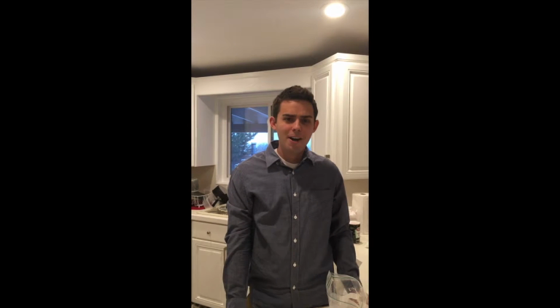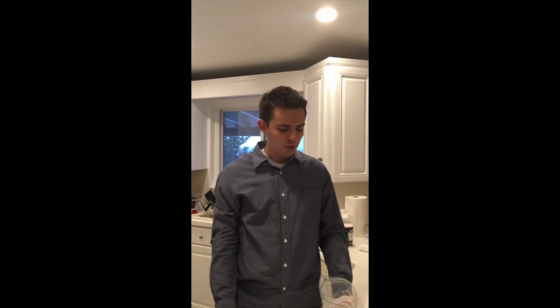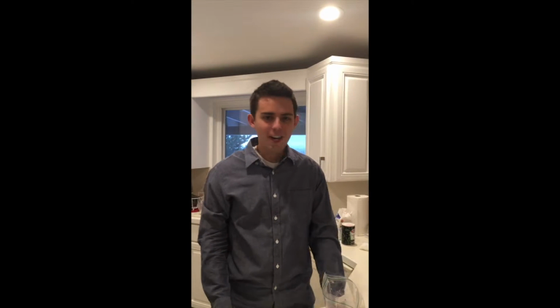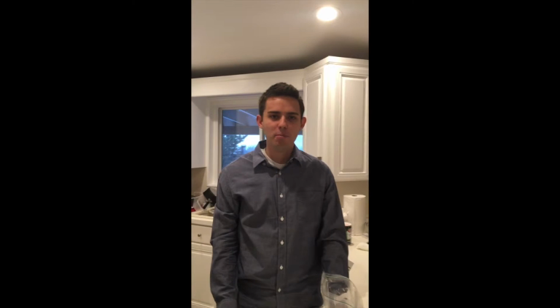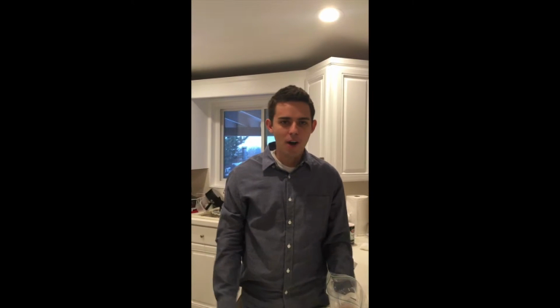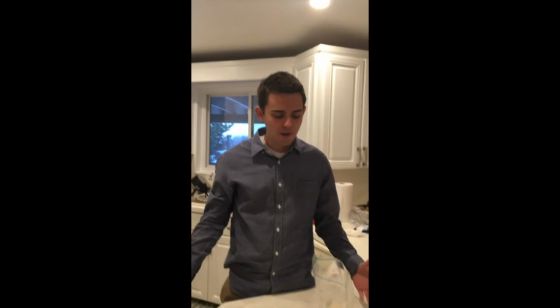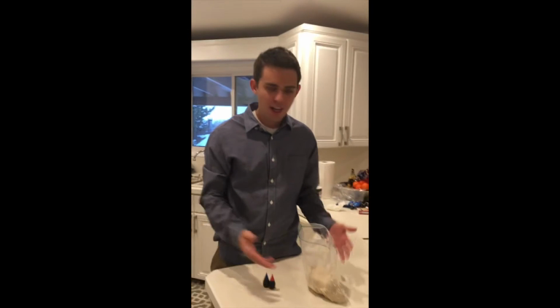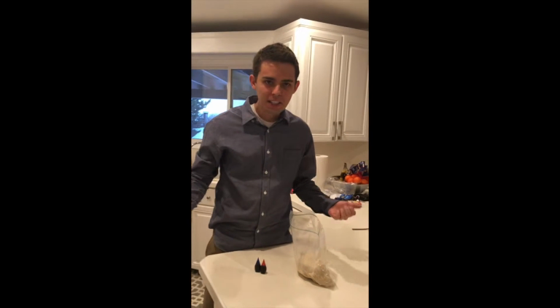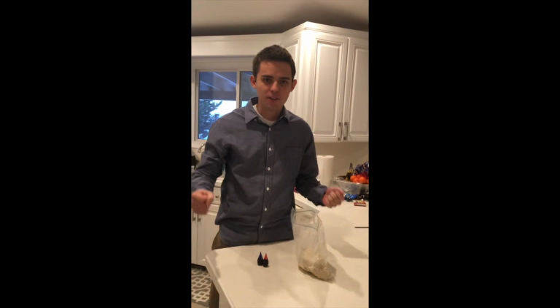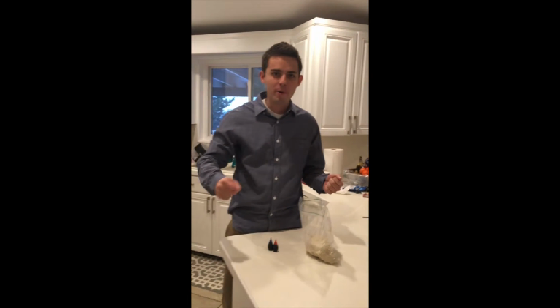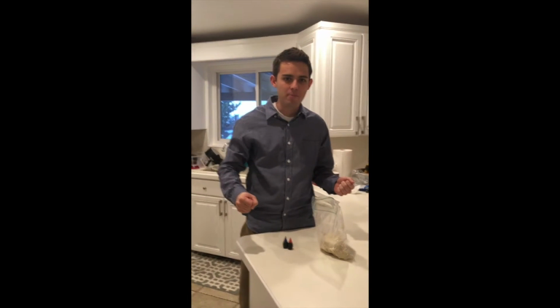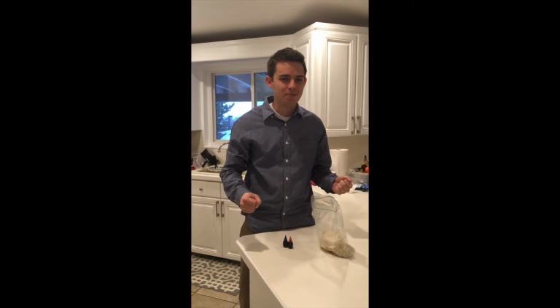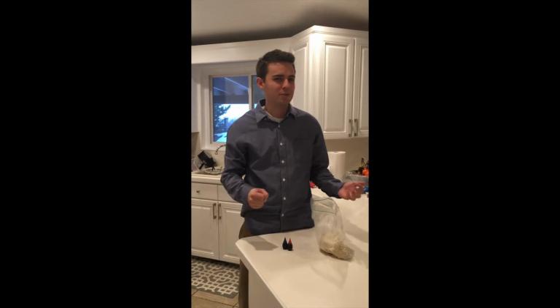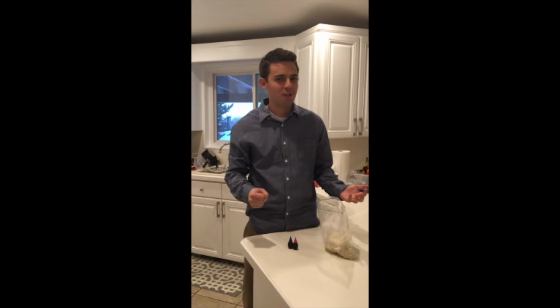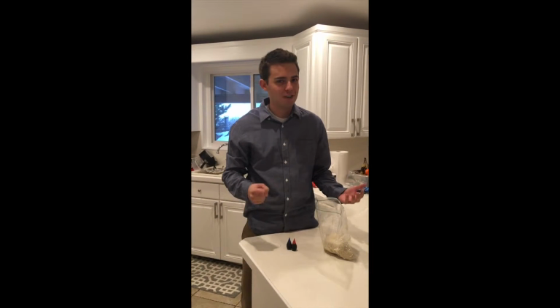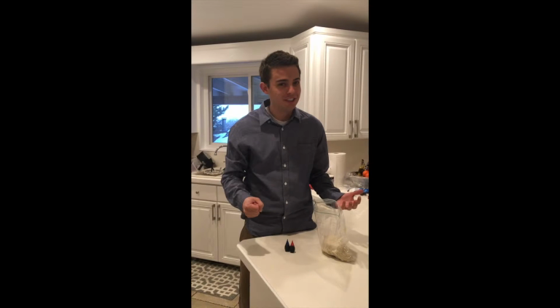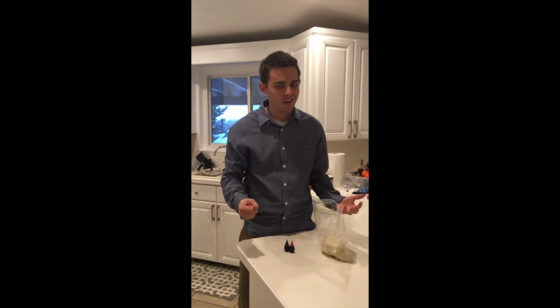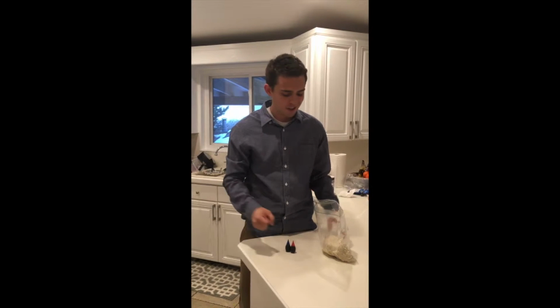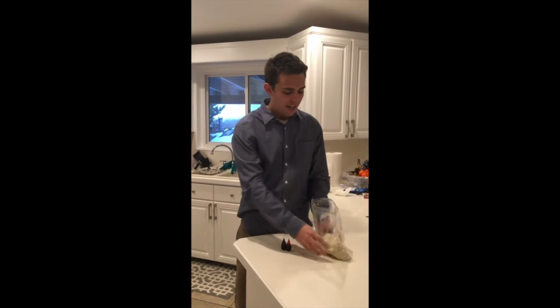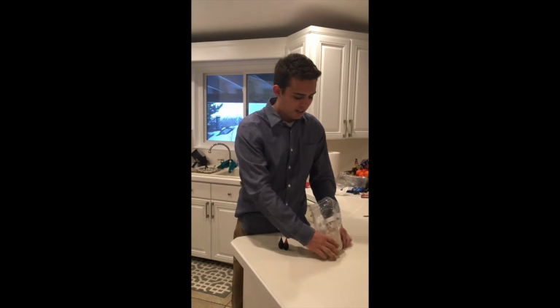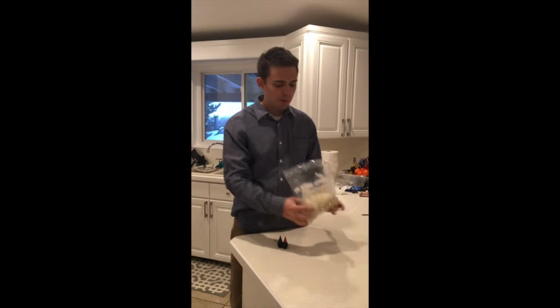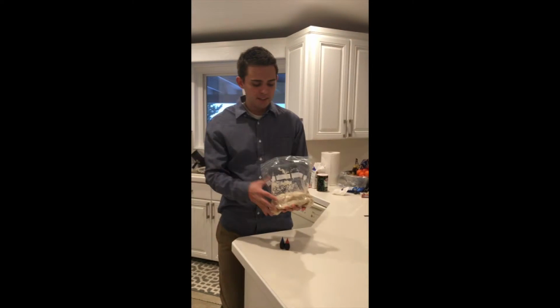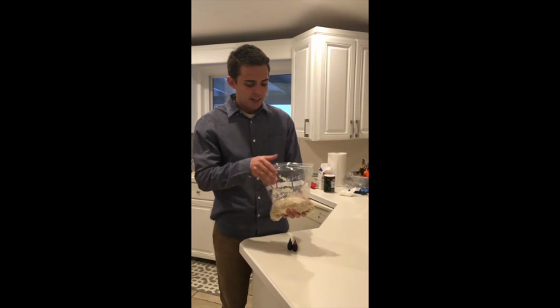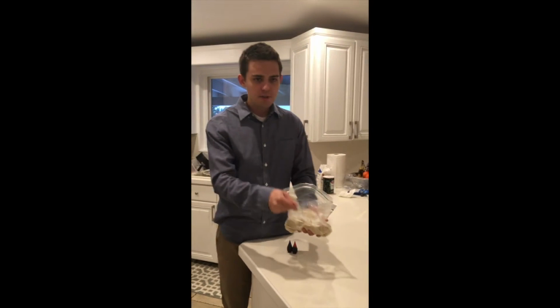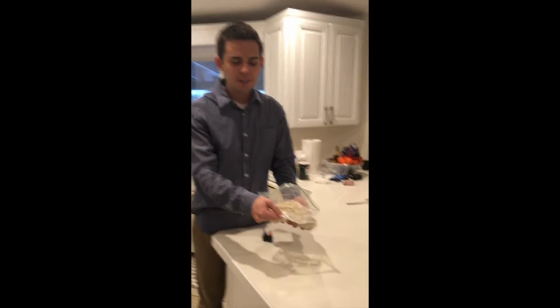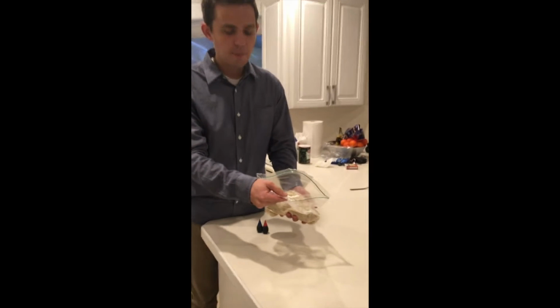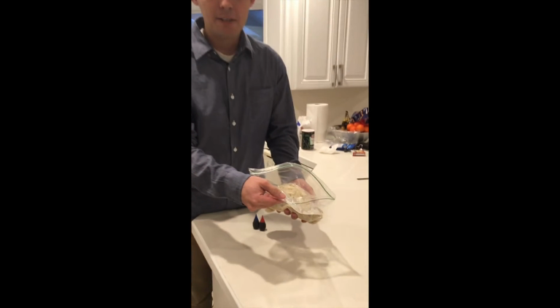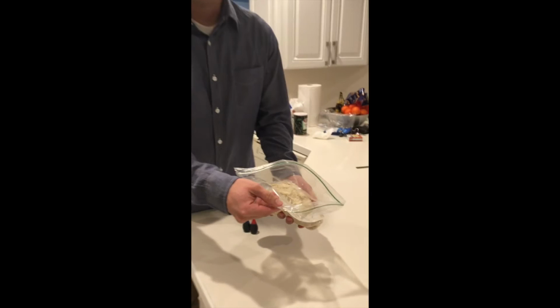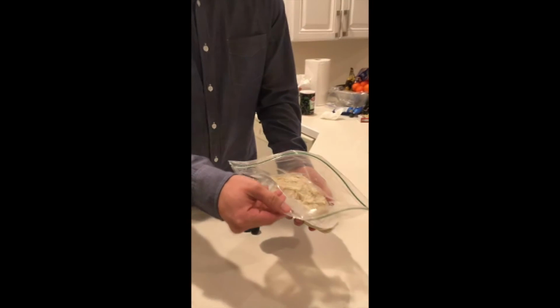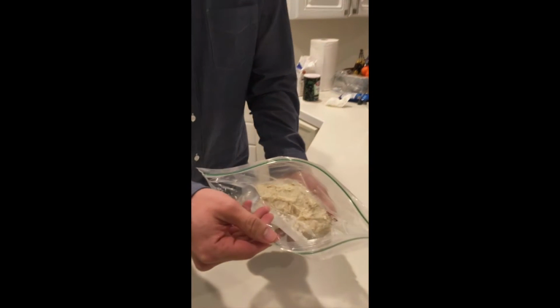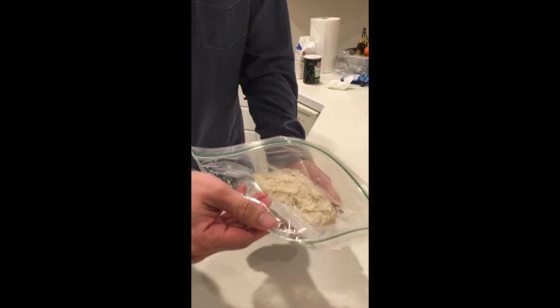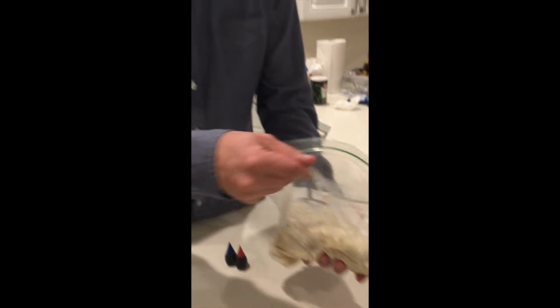Alright, we just got the play-doh off the stove. I kneaded it and stirred it for about five minutes — probably actually a little shorter because I got tired of stirring, it's kind of hard to stir — and this is what we got. As you can see it looks kind of bland and boring, so we're going to add some food coloring.